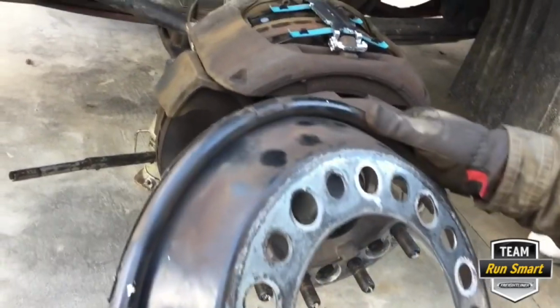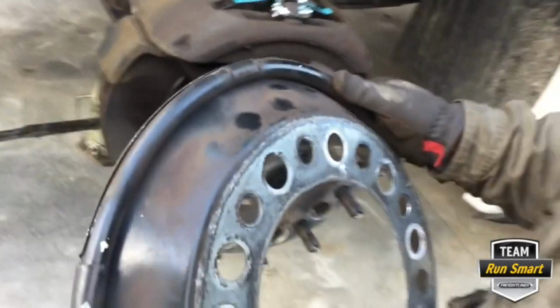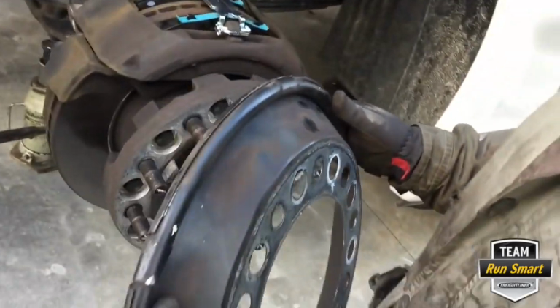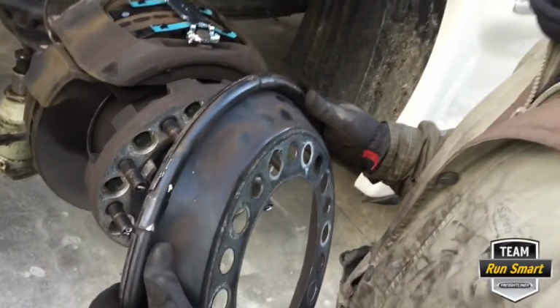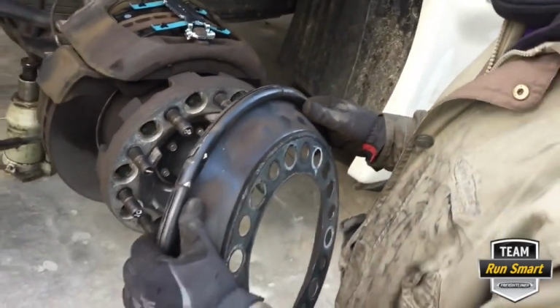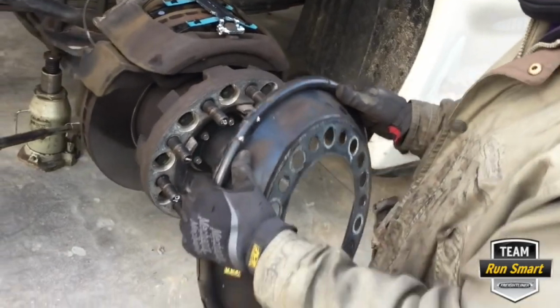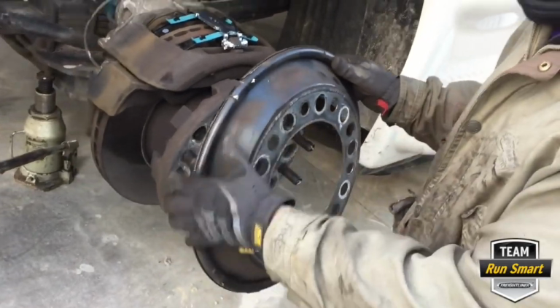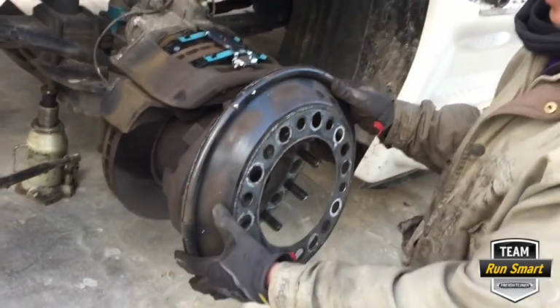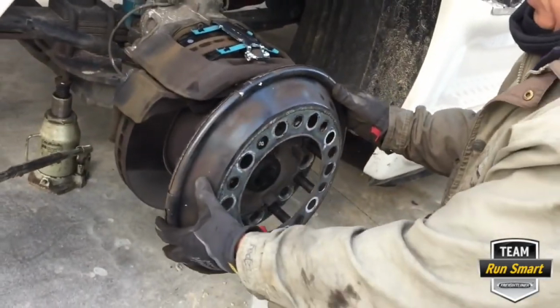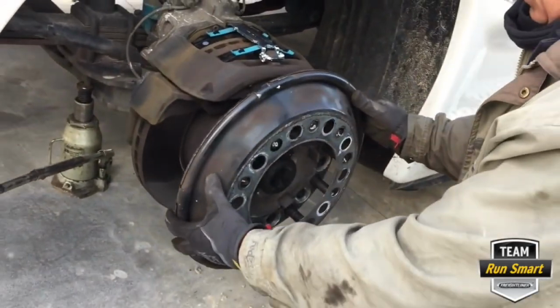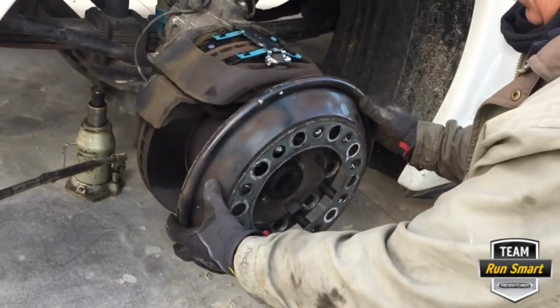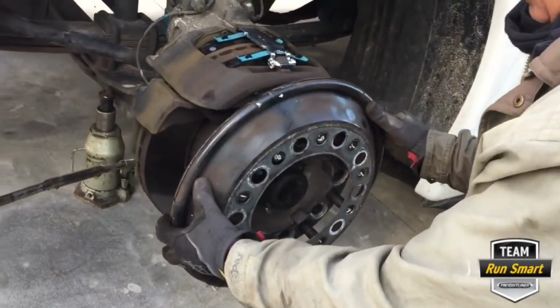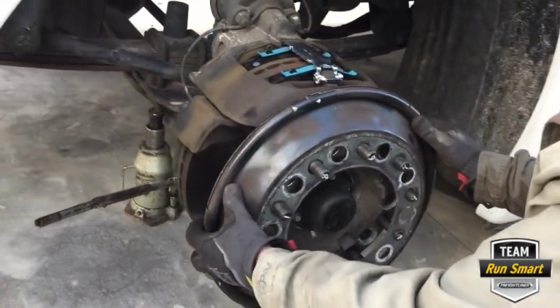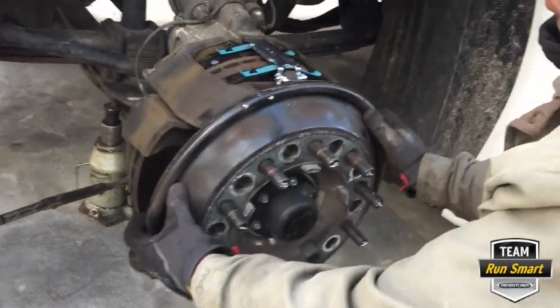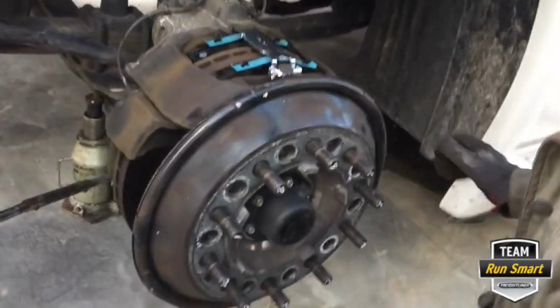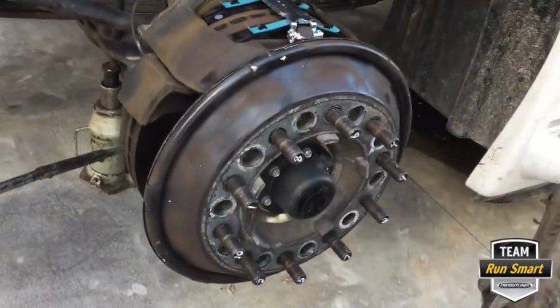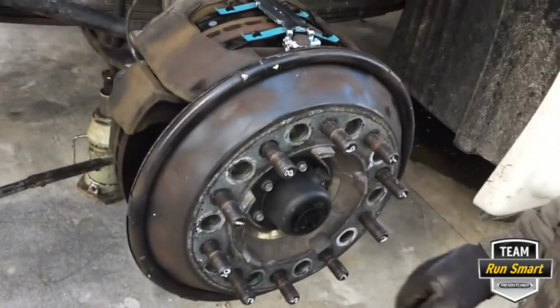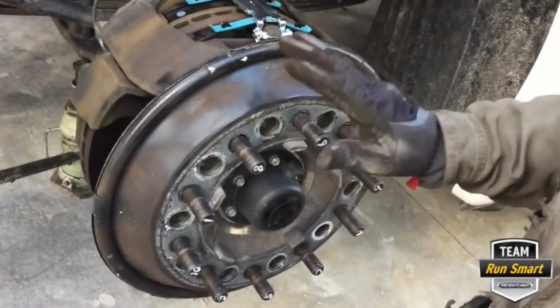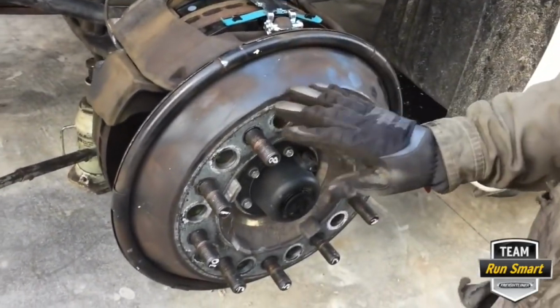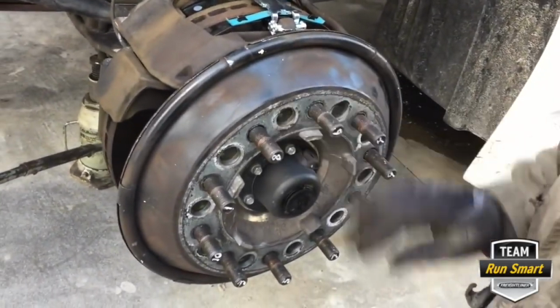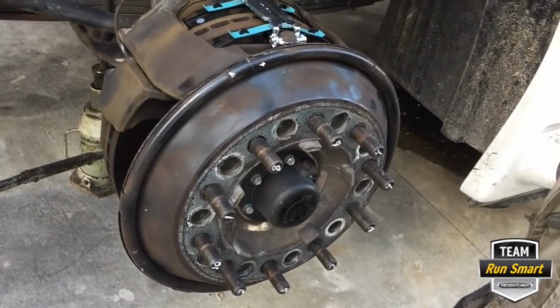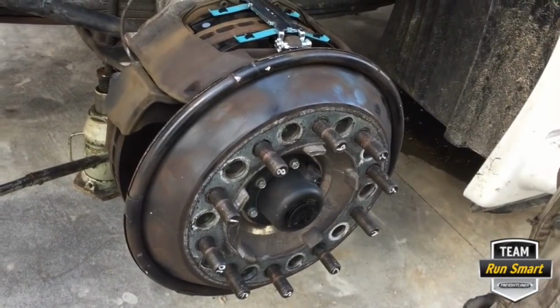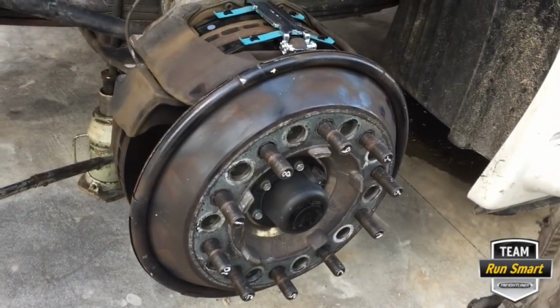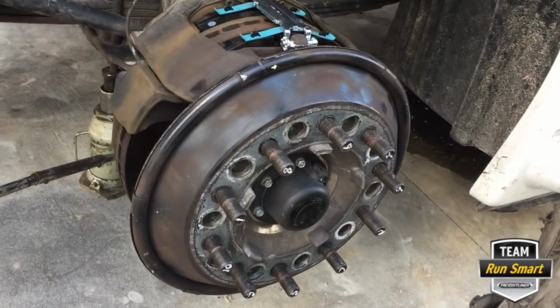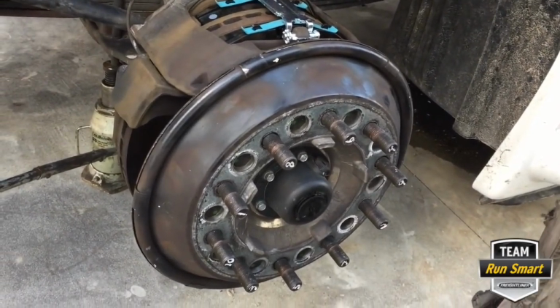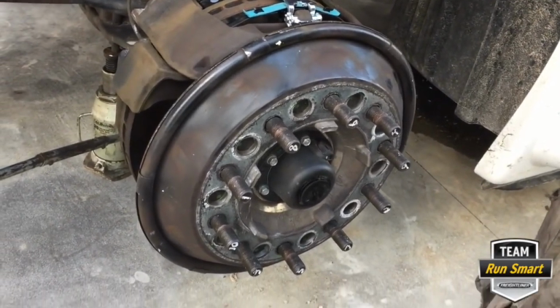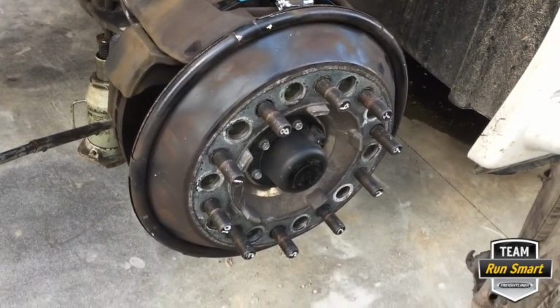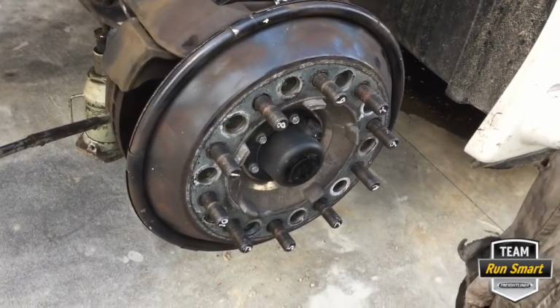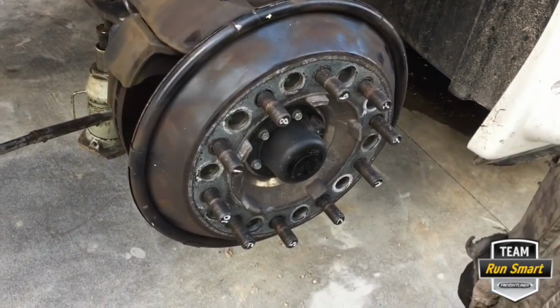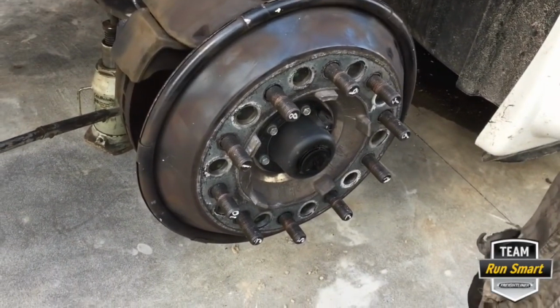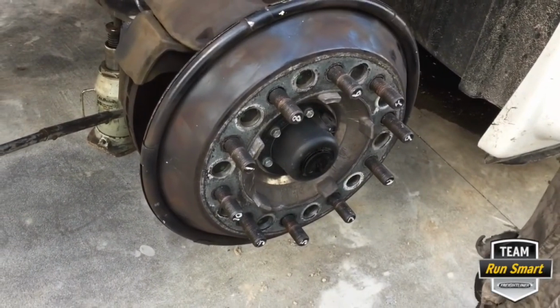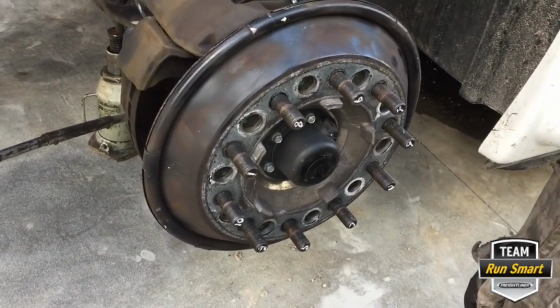This is the Centromatic balancer — I love those things. So simple, keeps your wheels in balance, and everybody's happy.